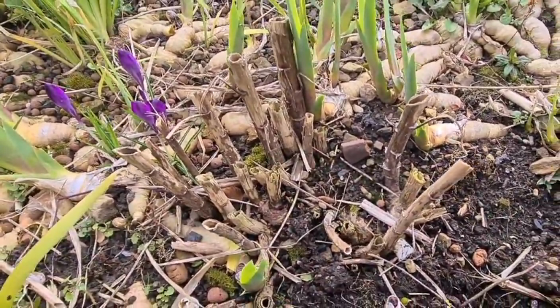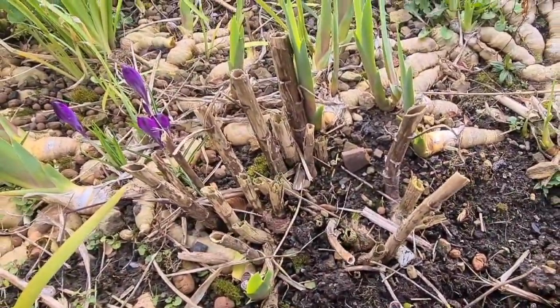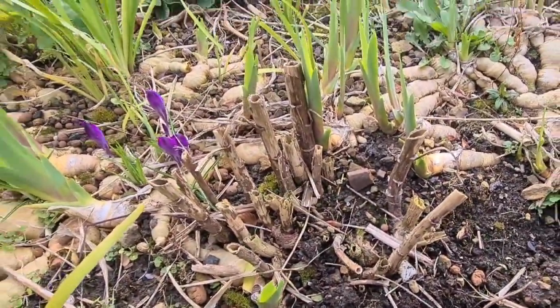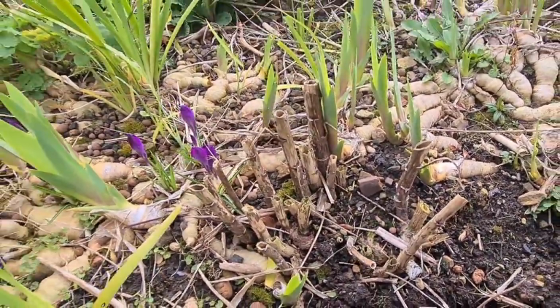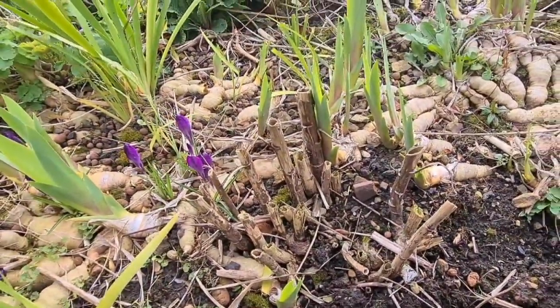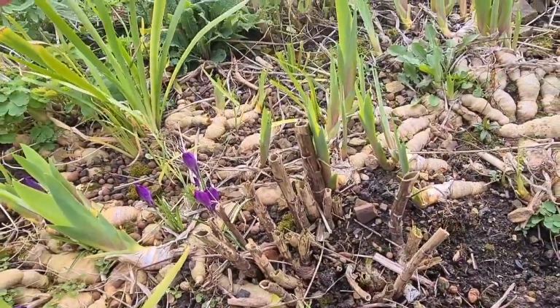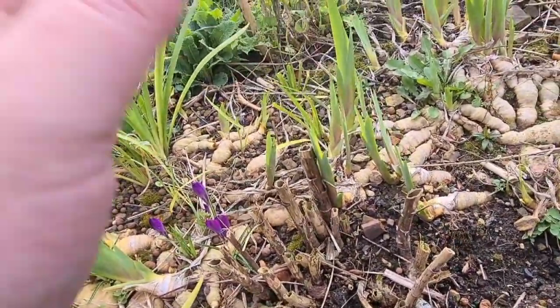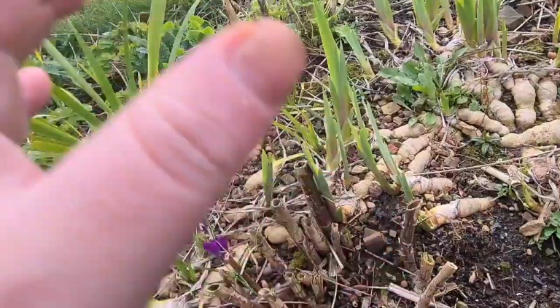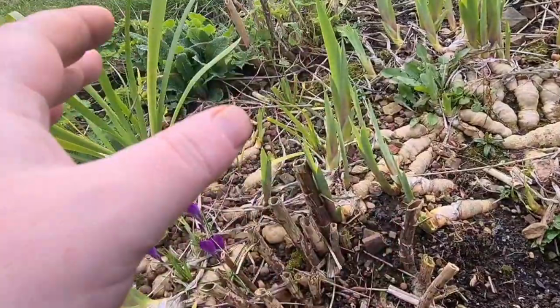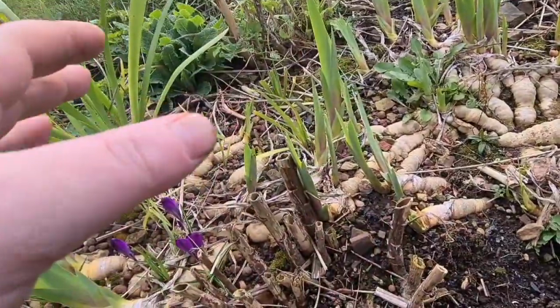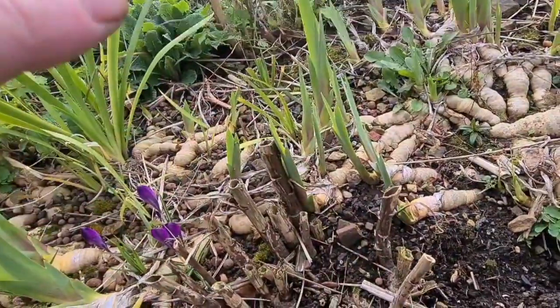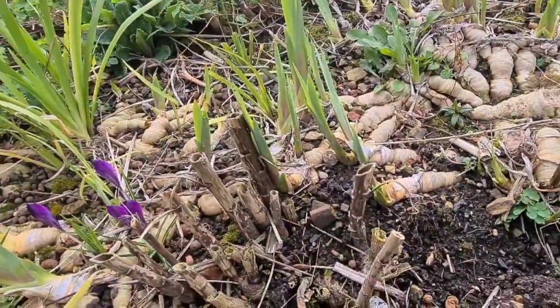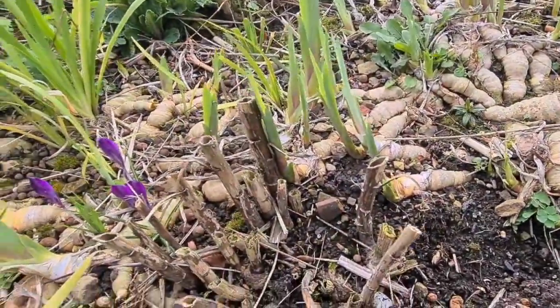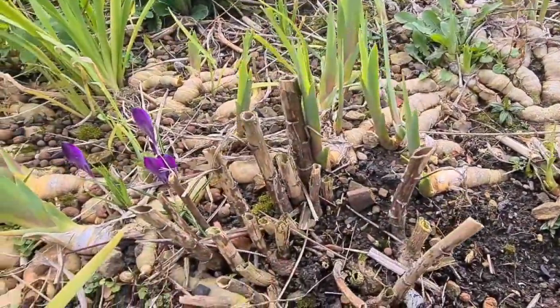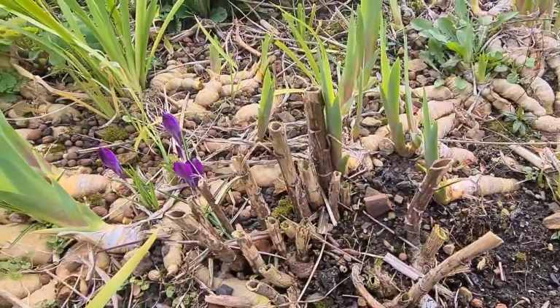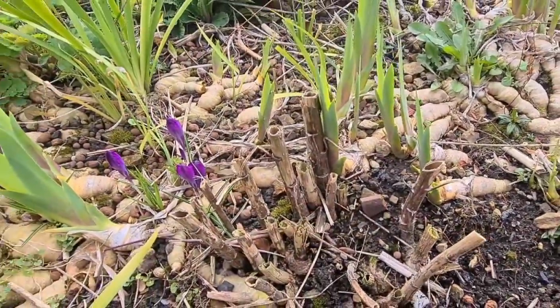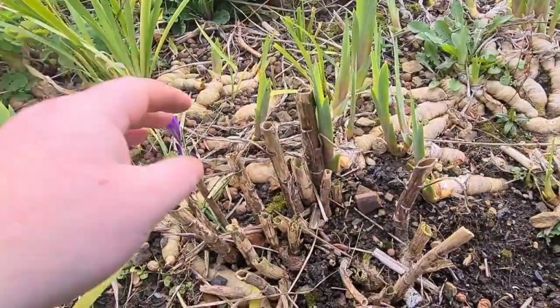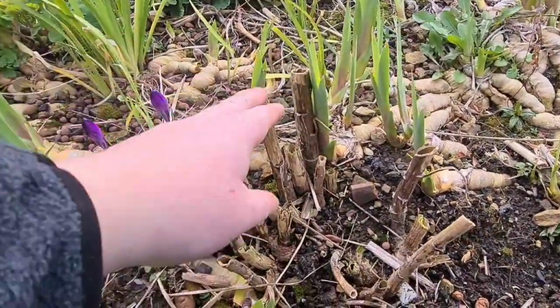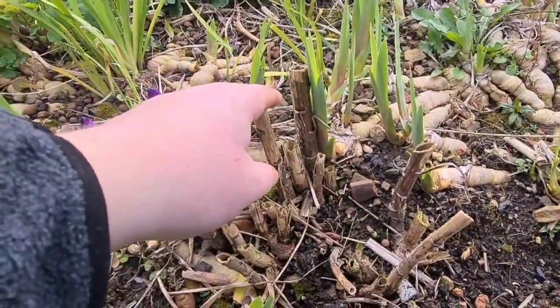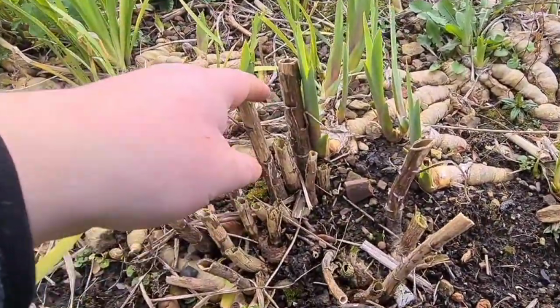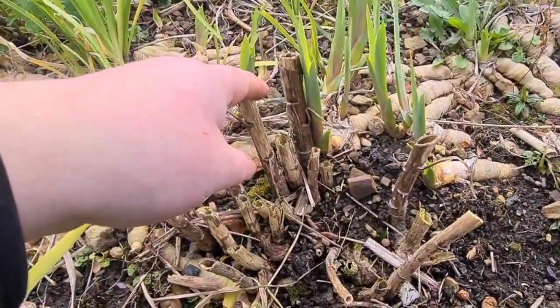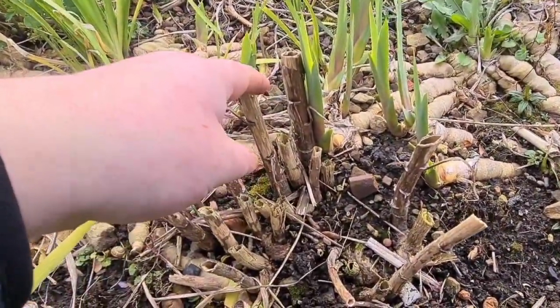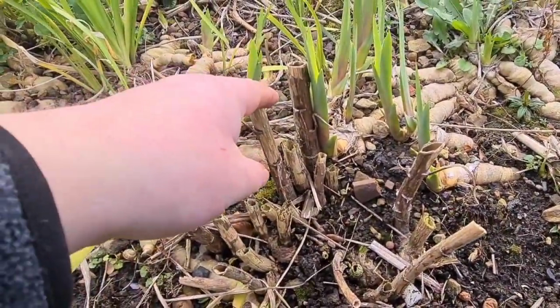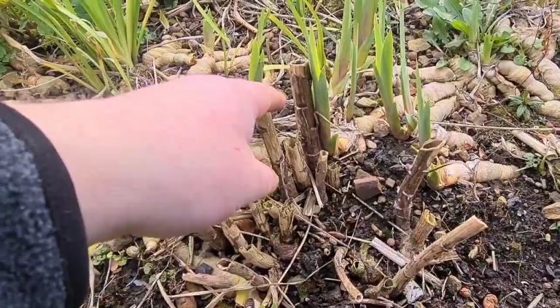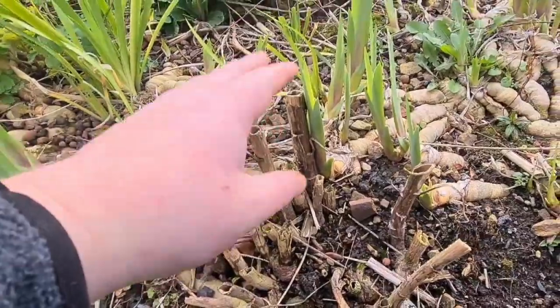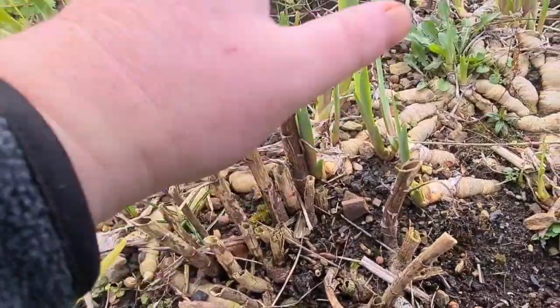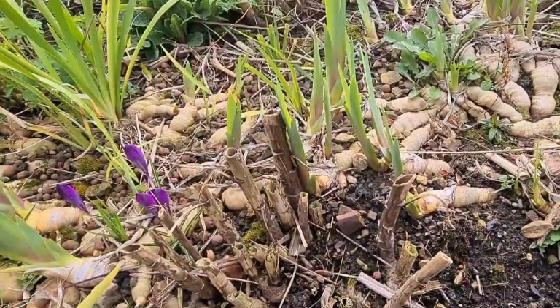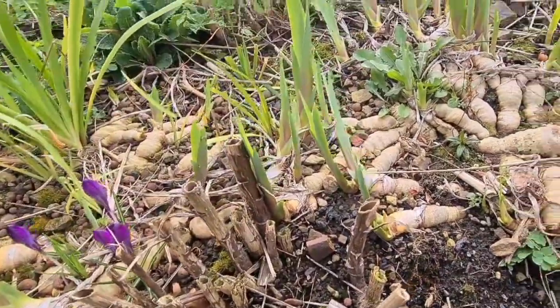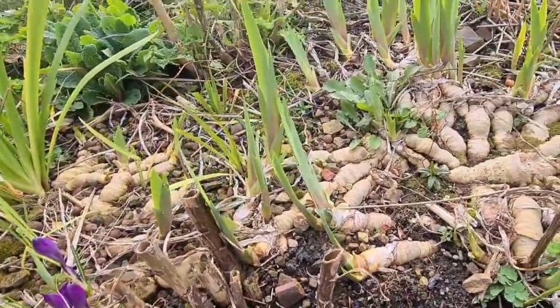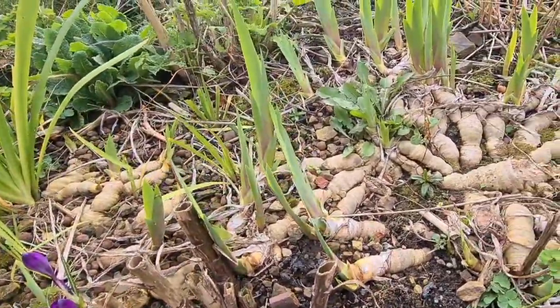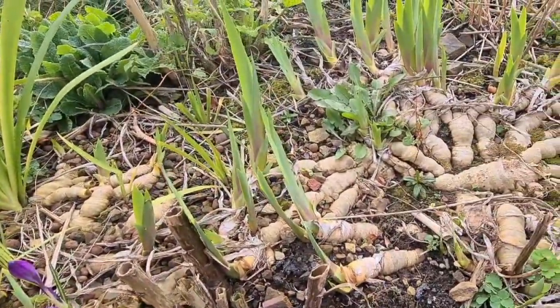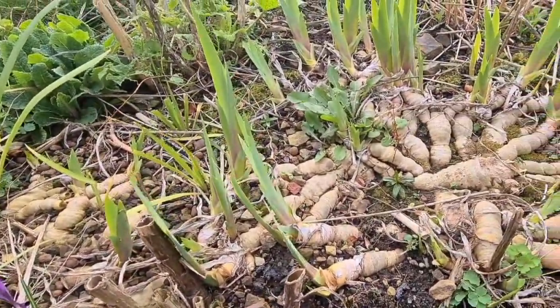I'll wash it all off, divide it, put it in some pots and stick it in the greenhouse to give it a good start. Of course it's one I've grown from seed, and the blue on it is absolutely electric — it's magnificent, I love it.